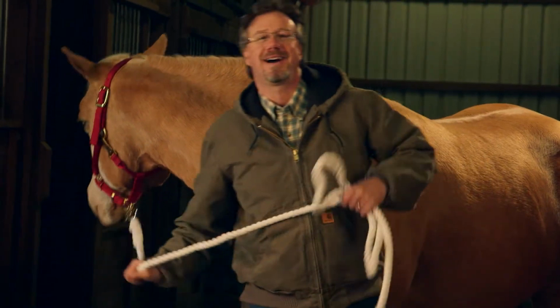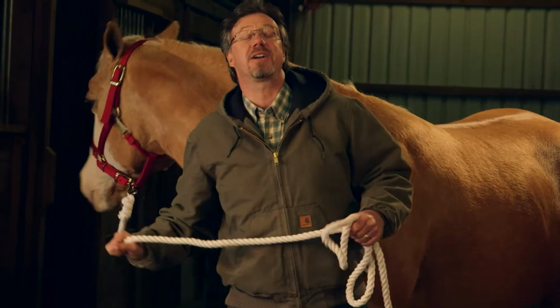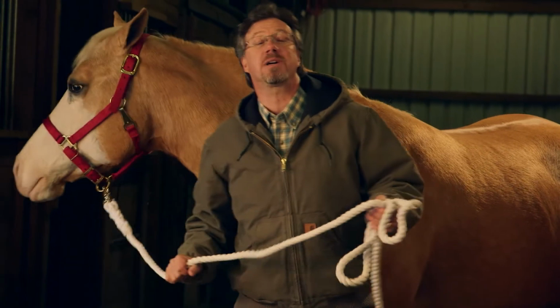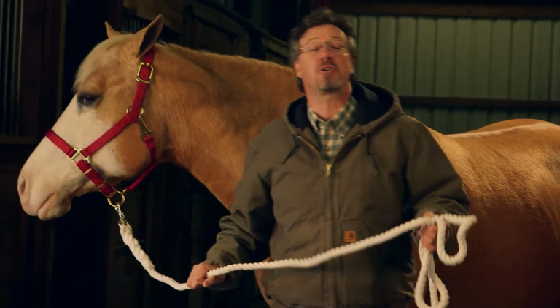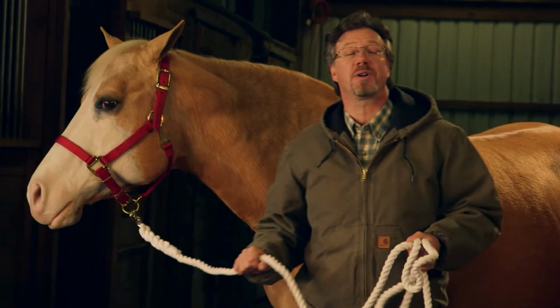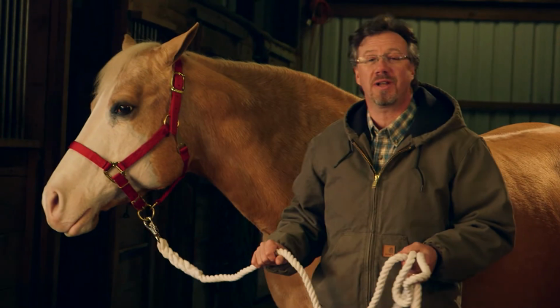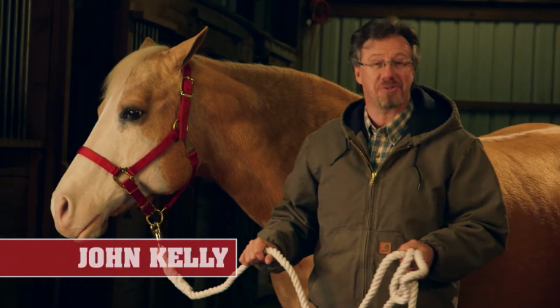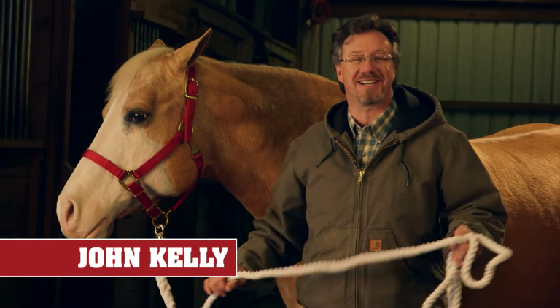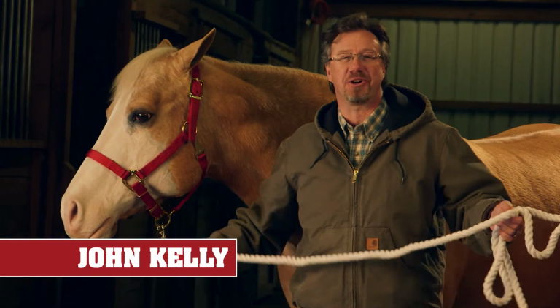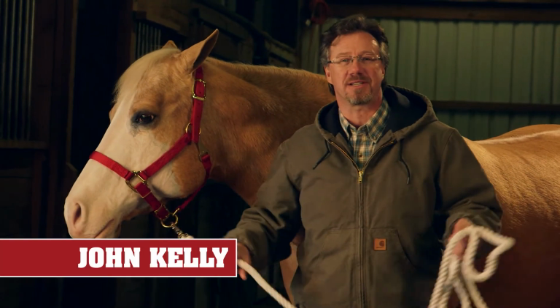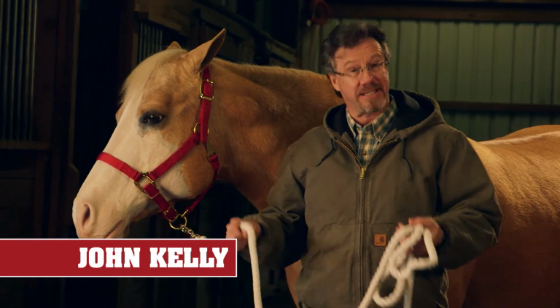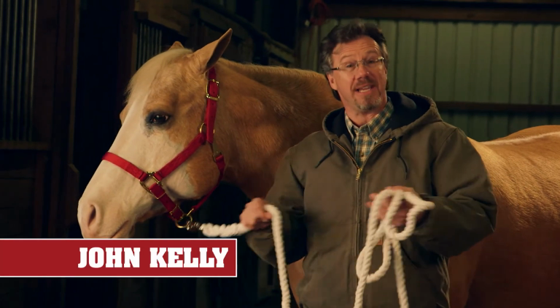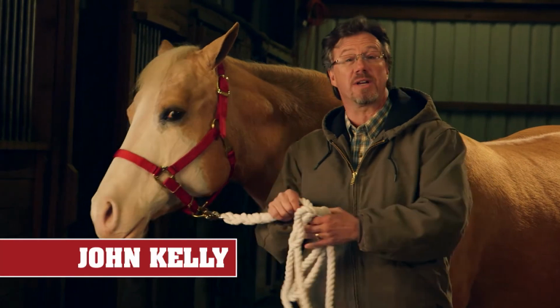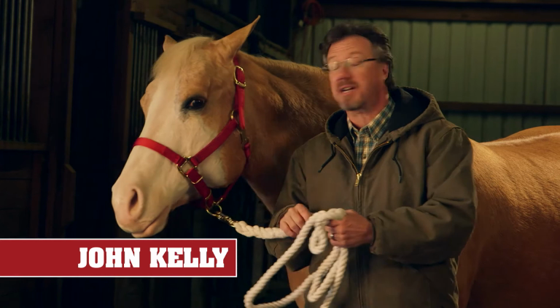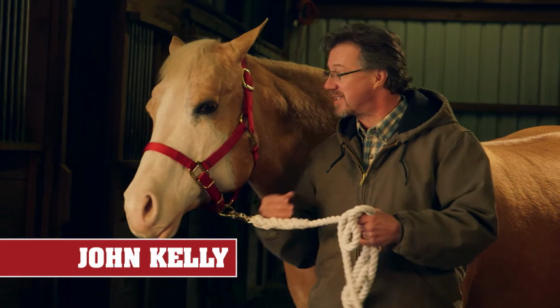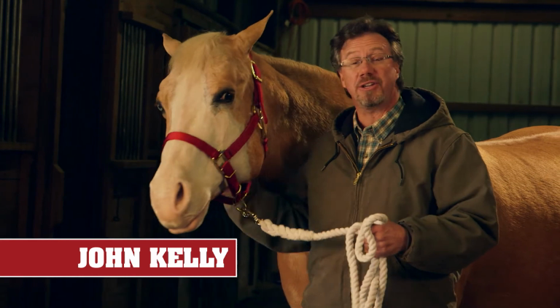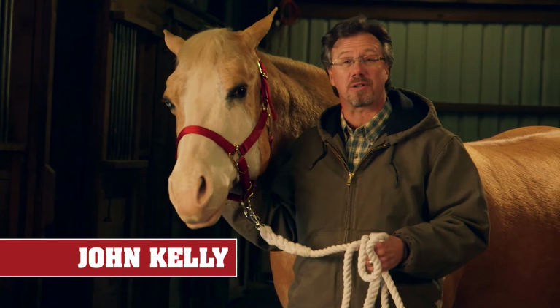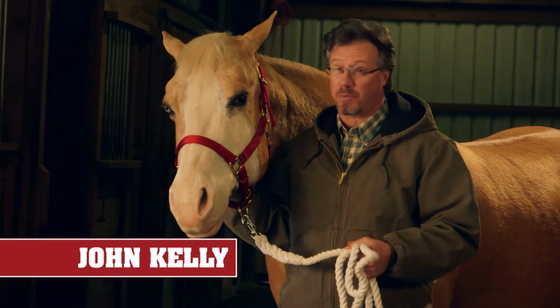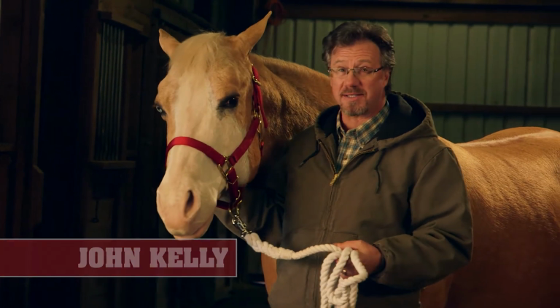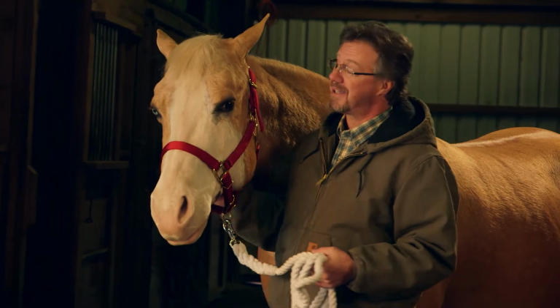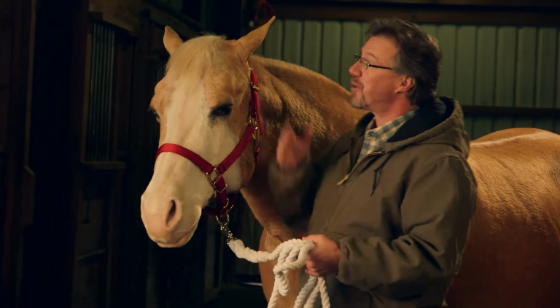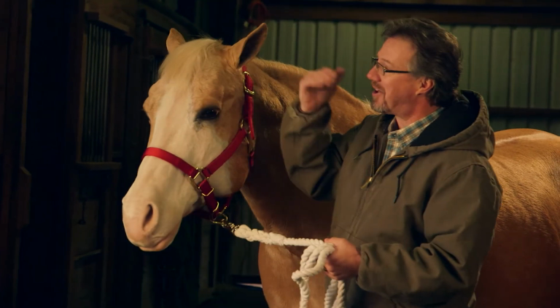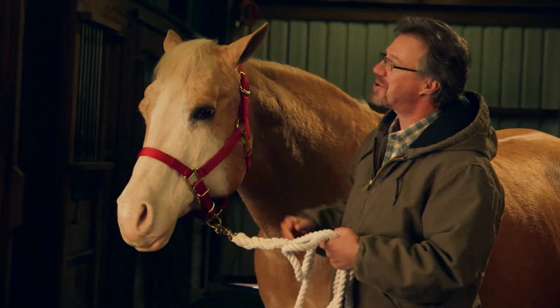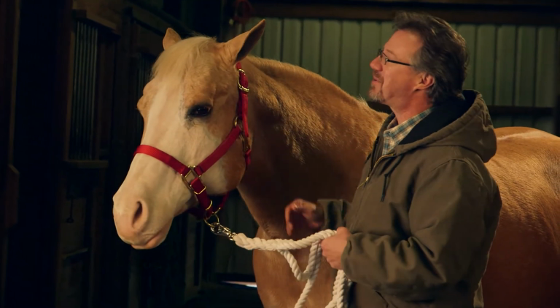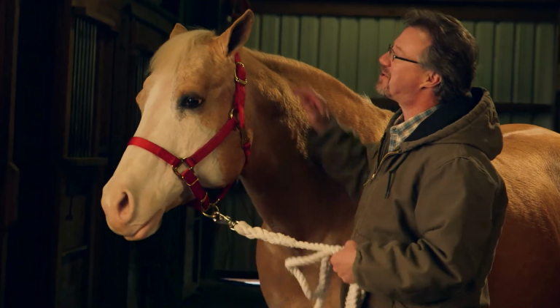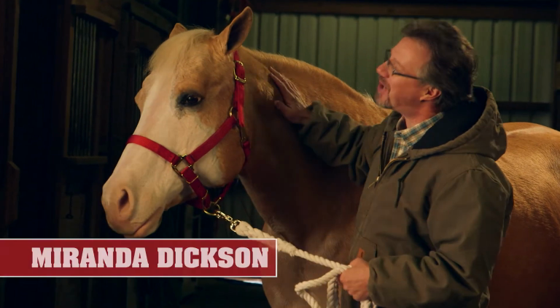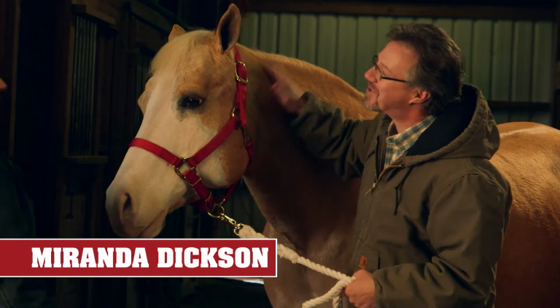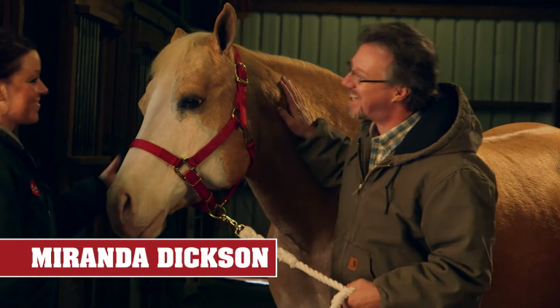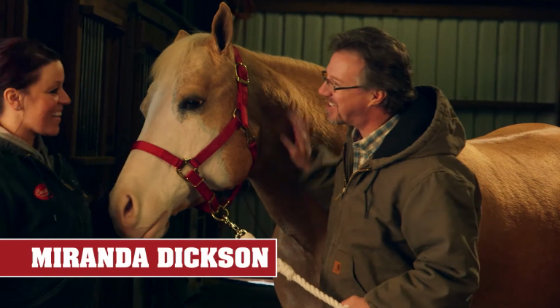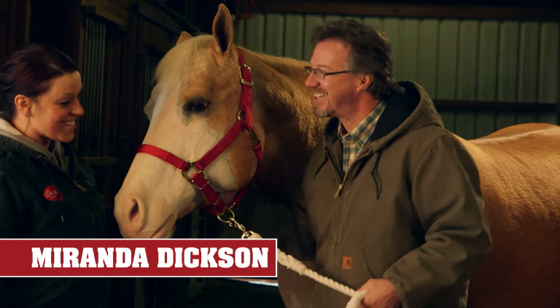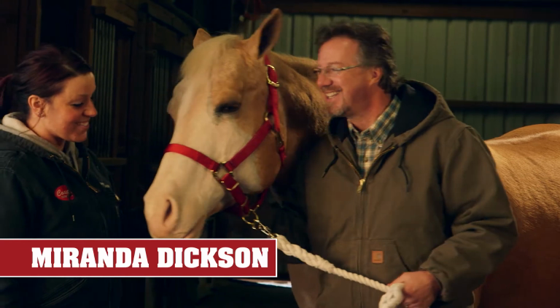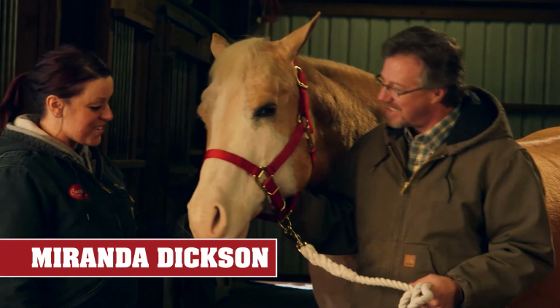Hi there and welcome to Coastal 101. I'm John Kelly, your host. Today we're going to talk about saddling your horse, and with us is Miranda, our horse expert from Coastal. Miranda, it's great to have you here. Hi John, great to be here.